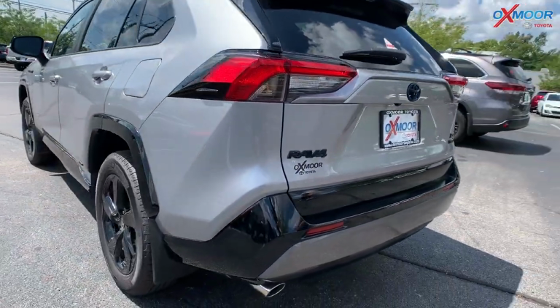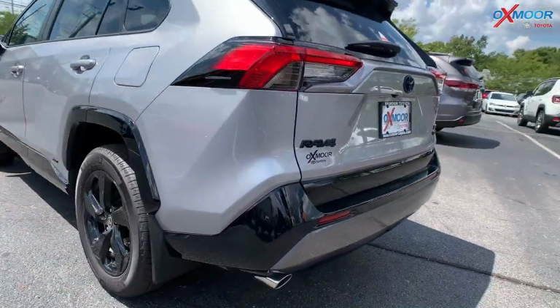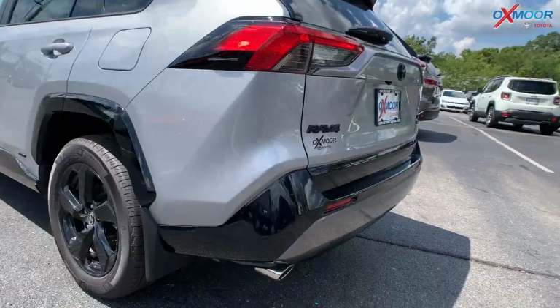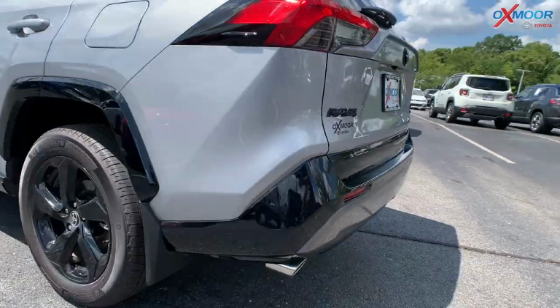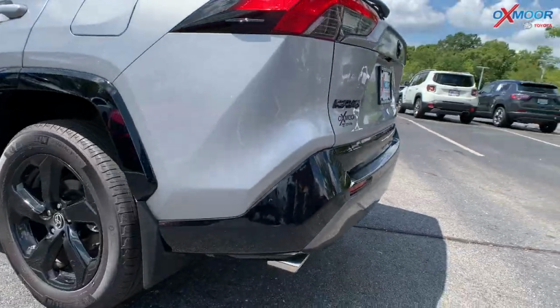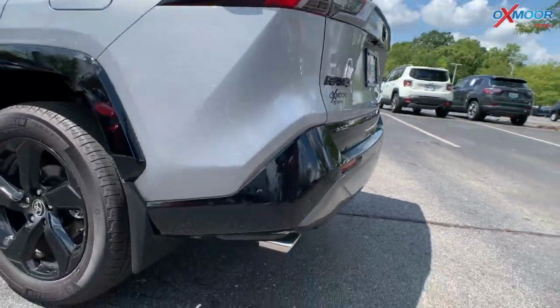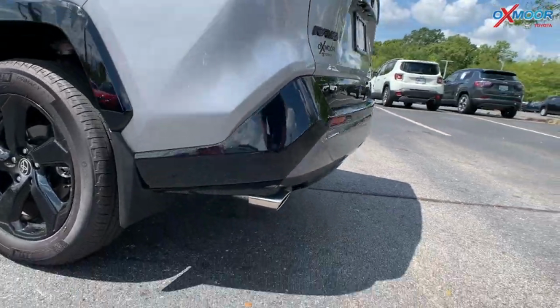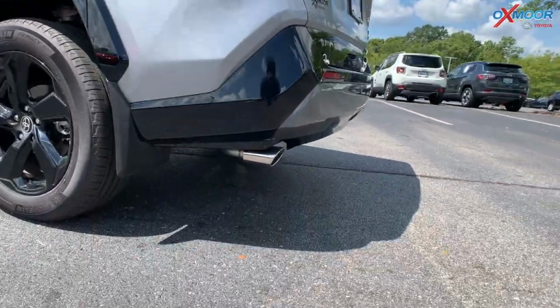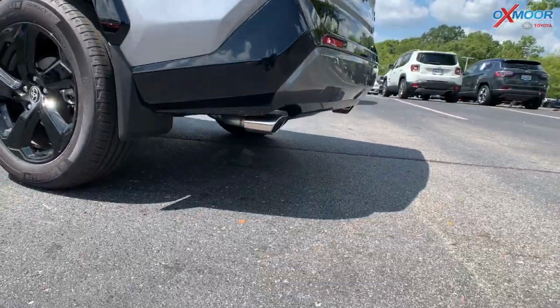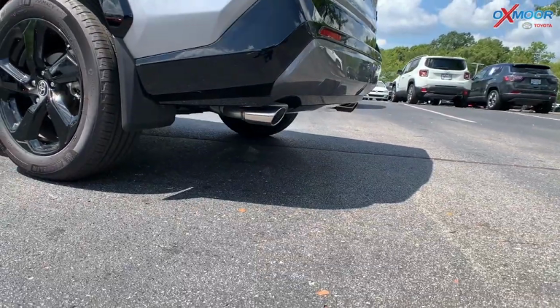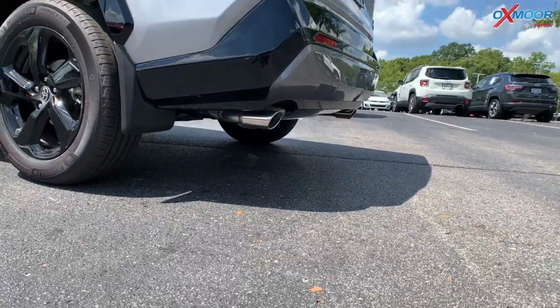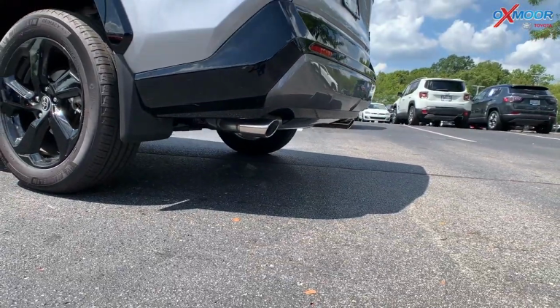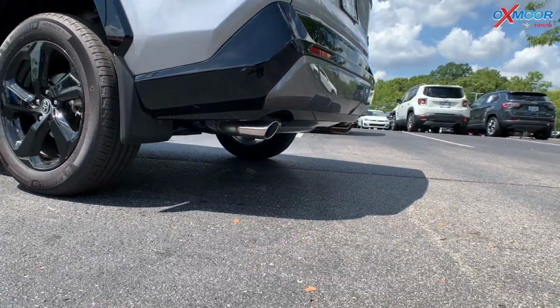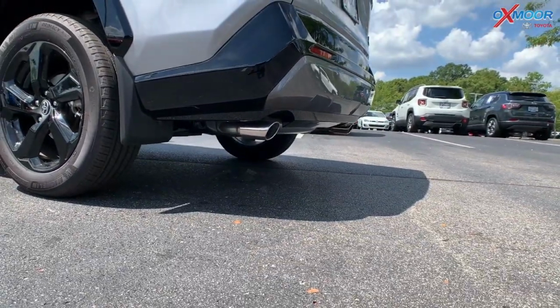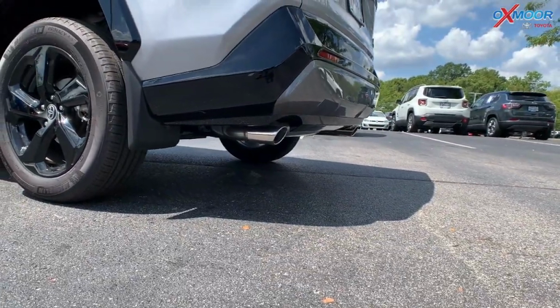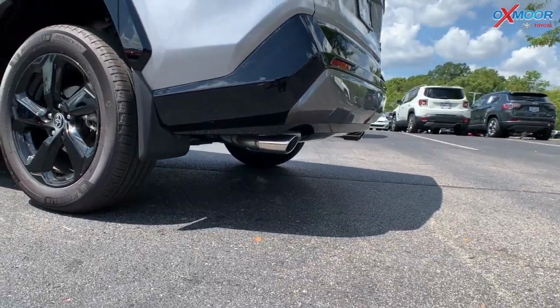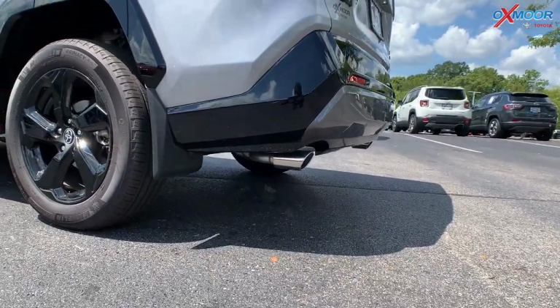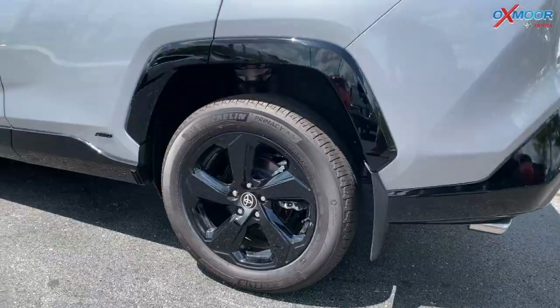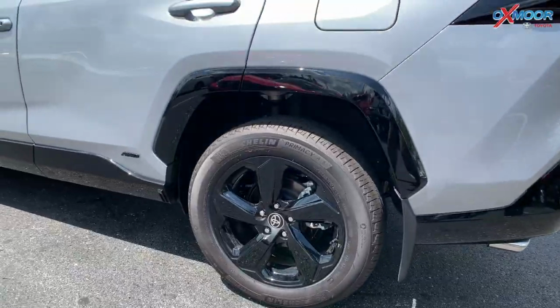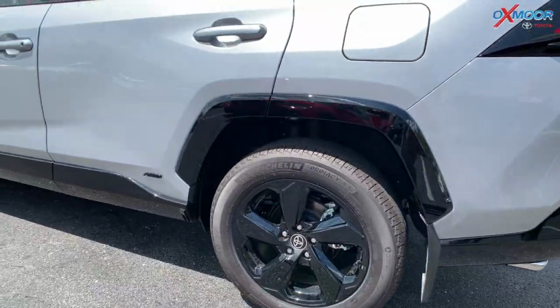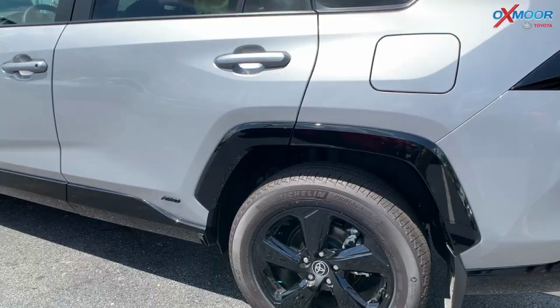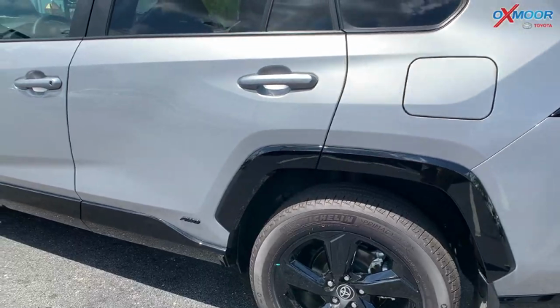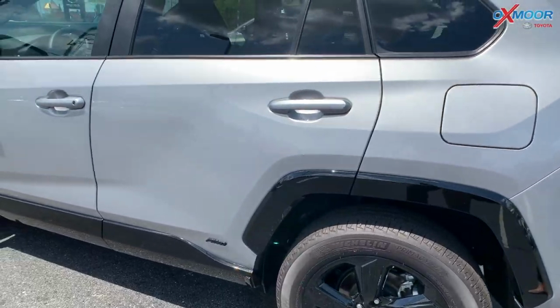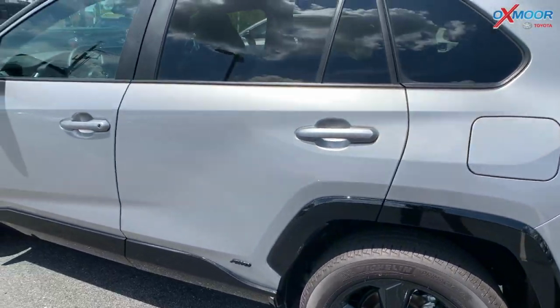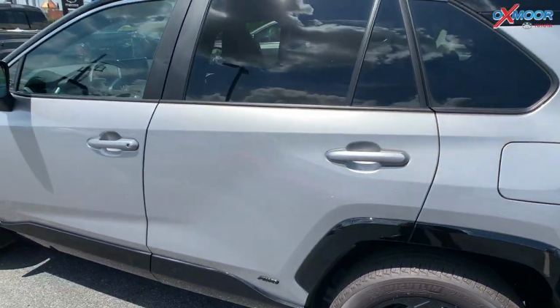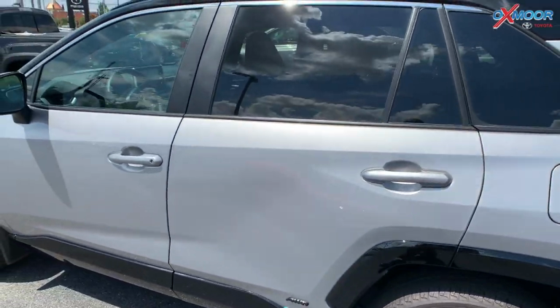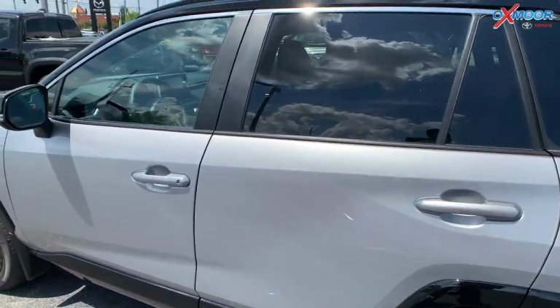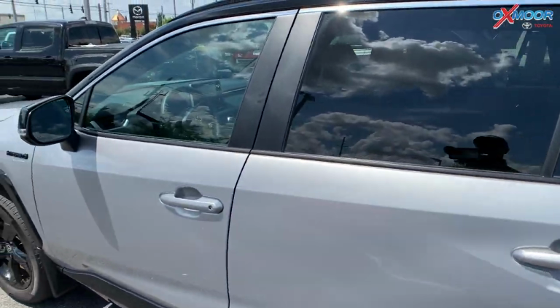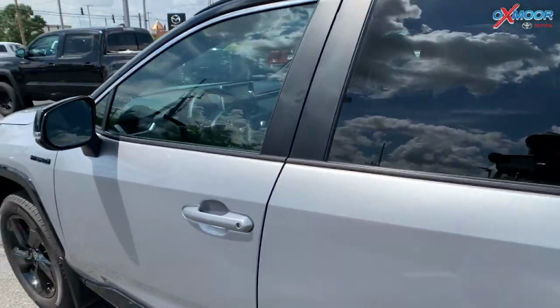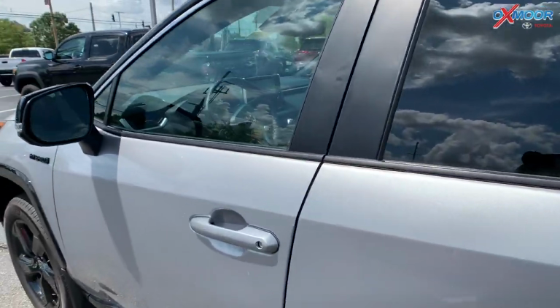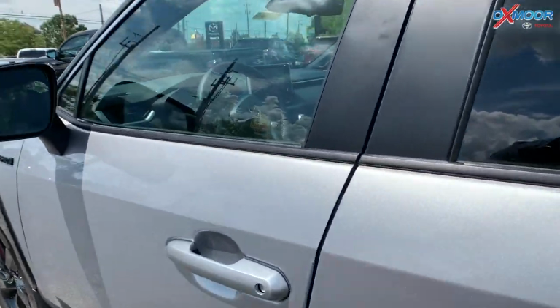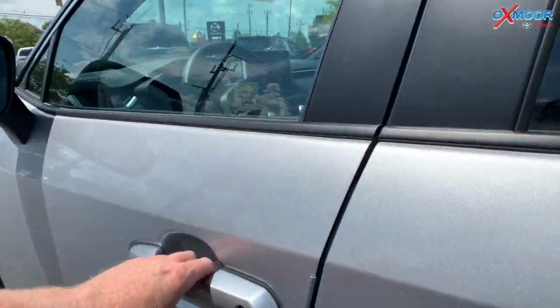You're going to have the dual exhaust. So like I said, this is going to be fully loaded — so let's take a look at the inside.